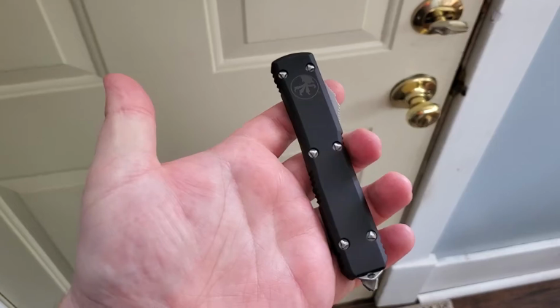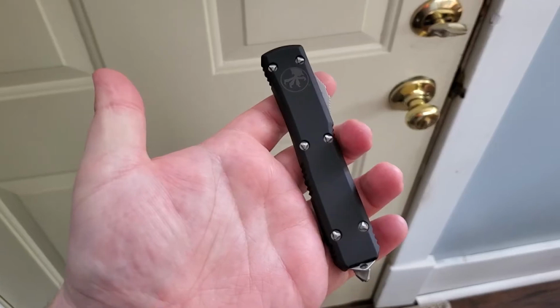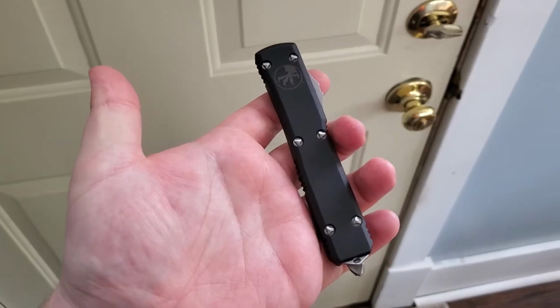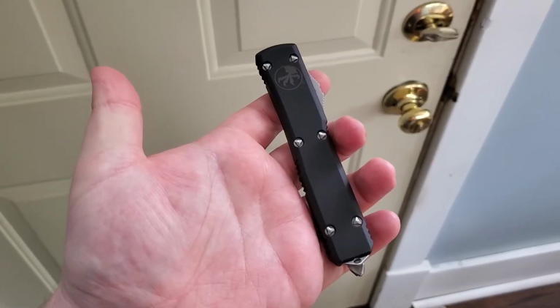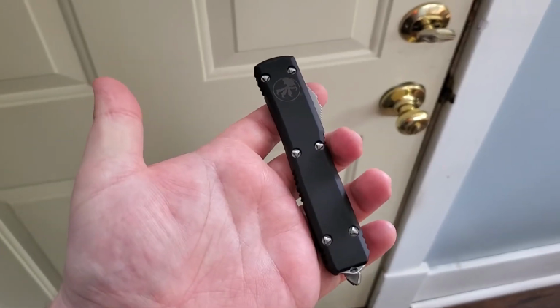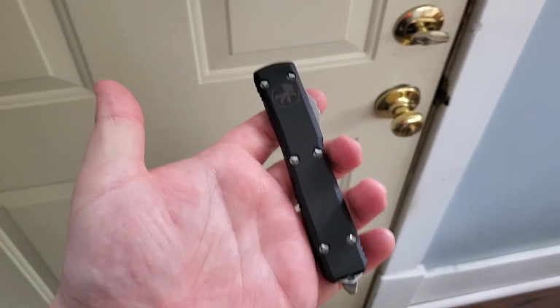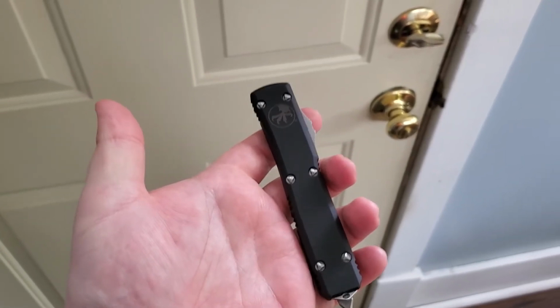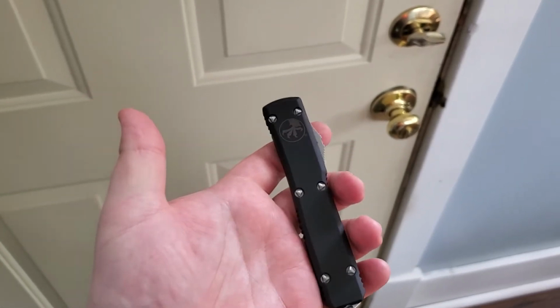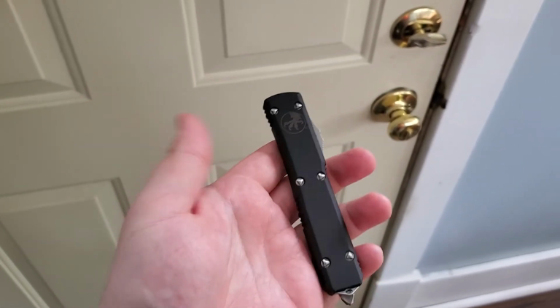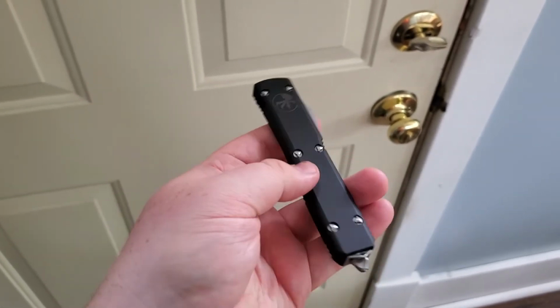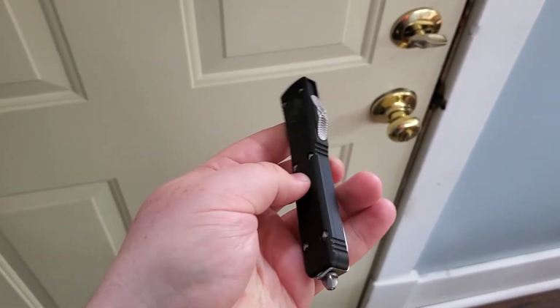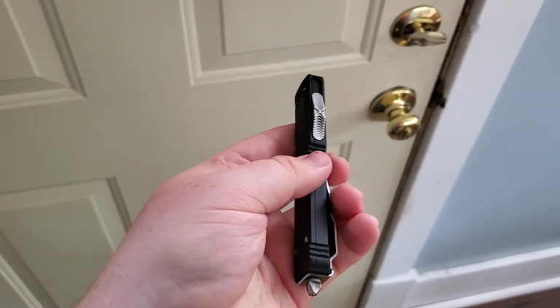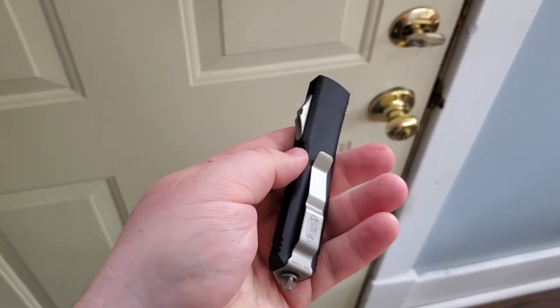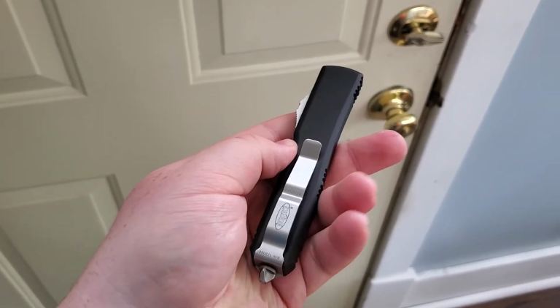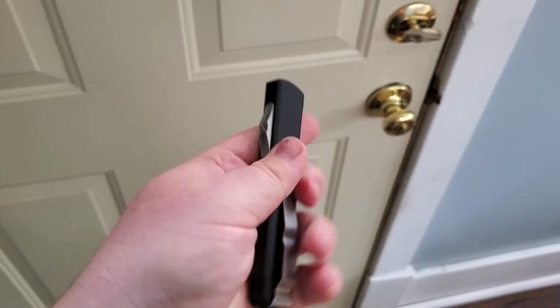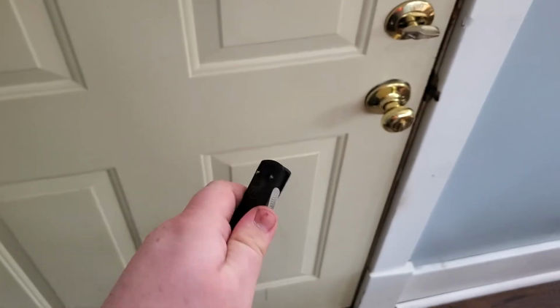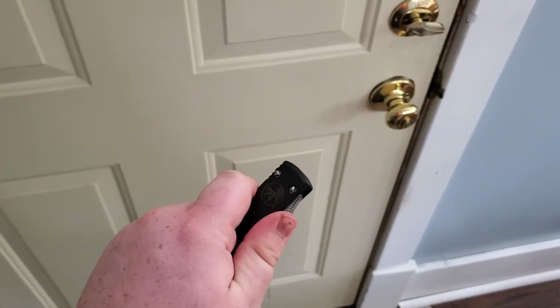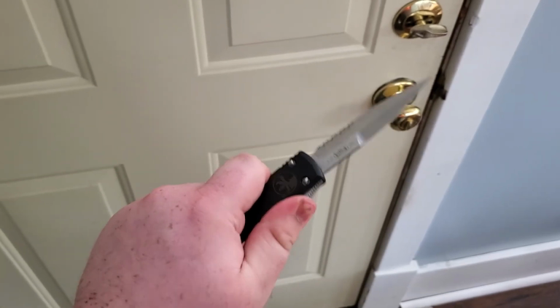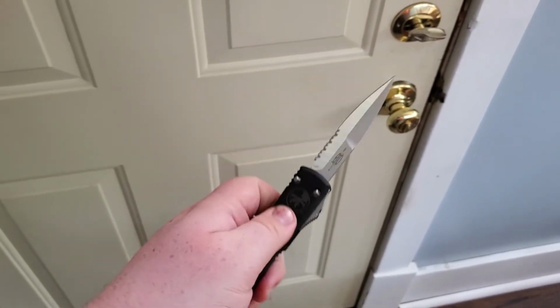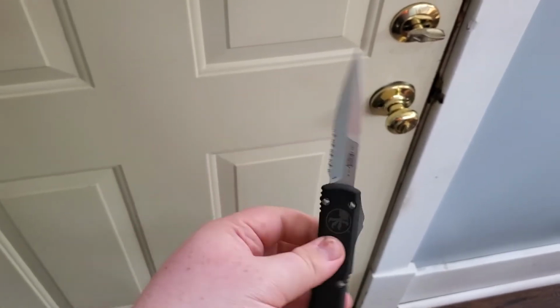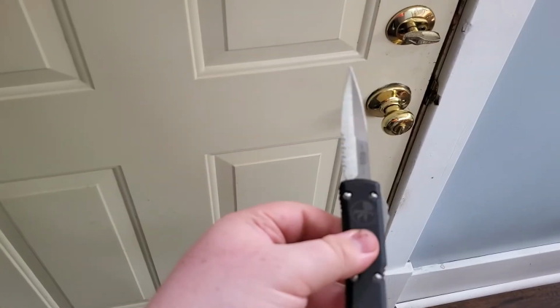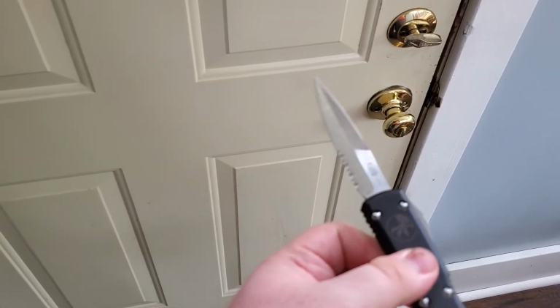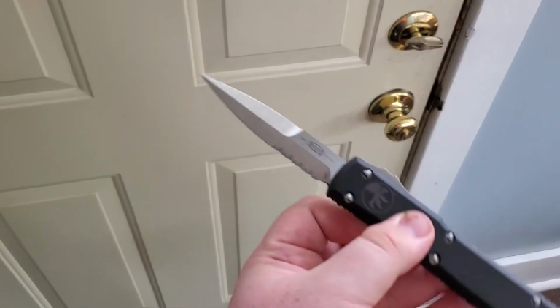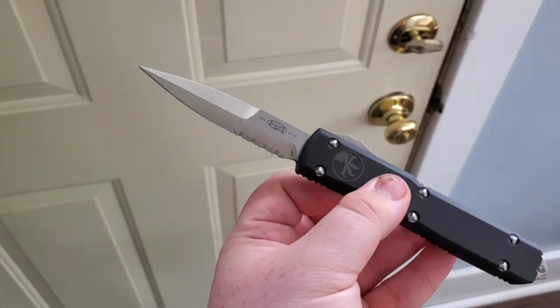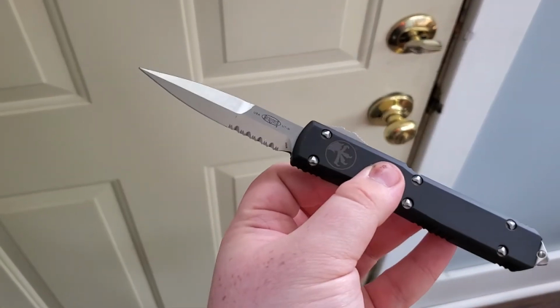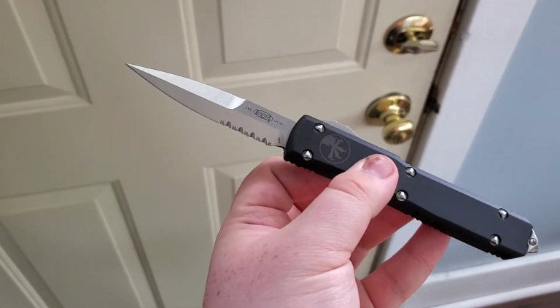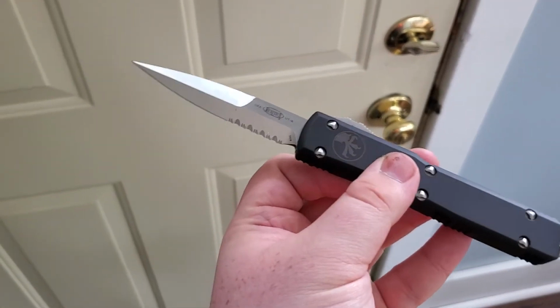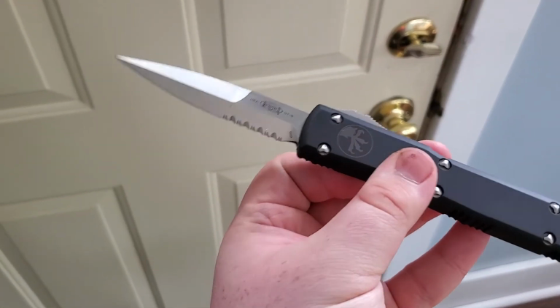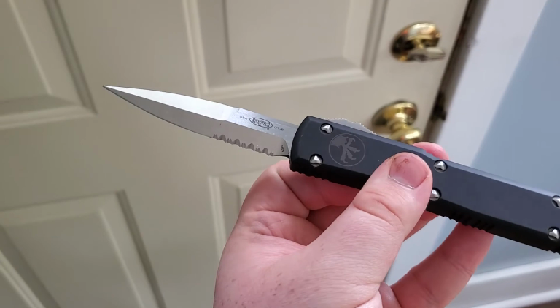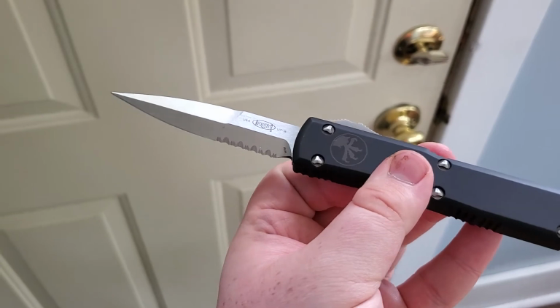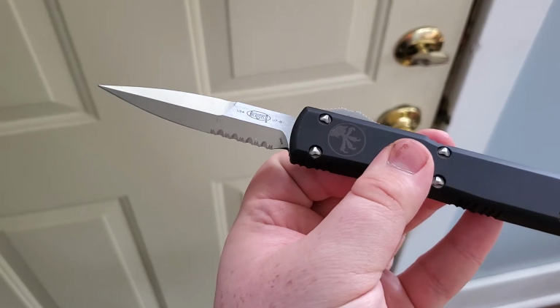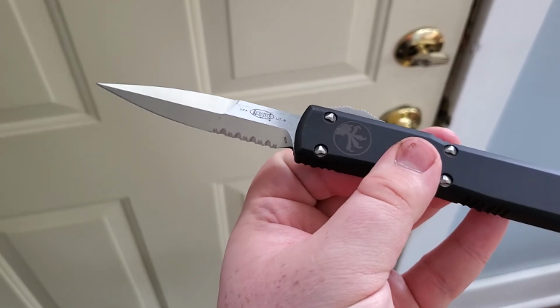Hey, Eric here. Just giving a one-year update on my everyday carry knife, the Microtech Ultra Tech. This is the bayonet-style version with the serrations on the lower one-third of the blade.